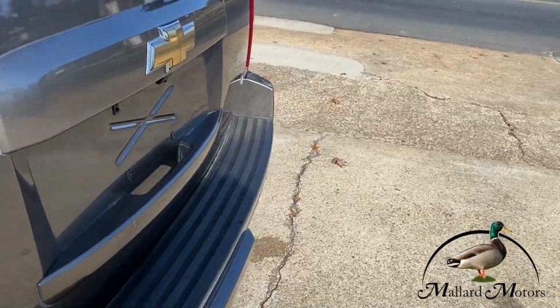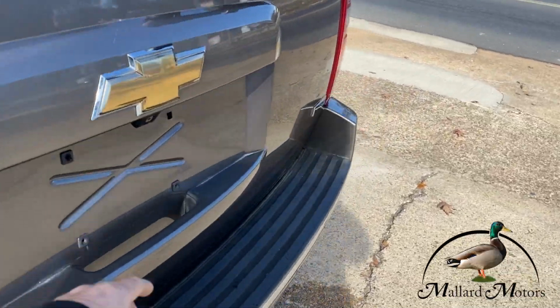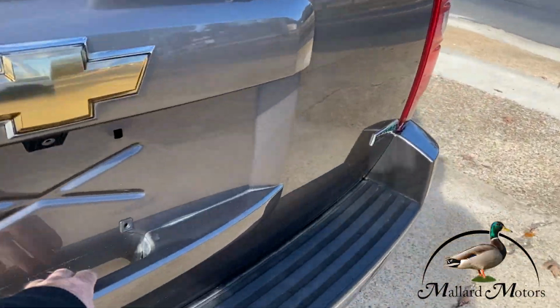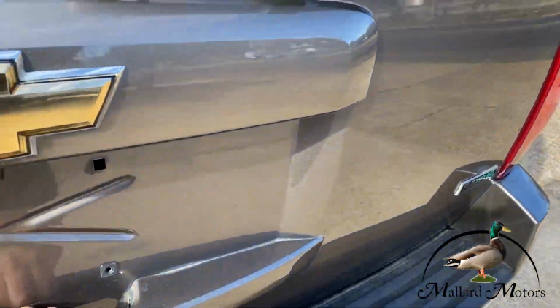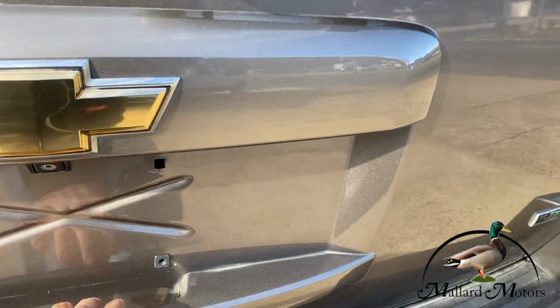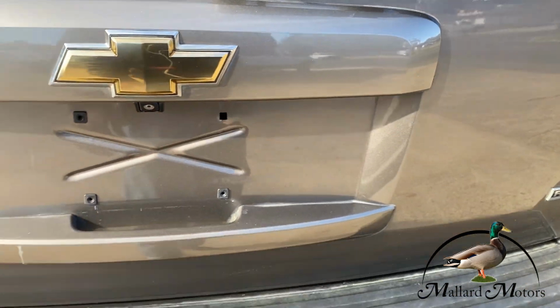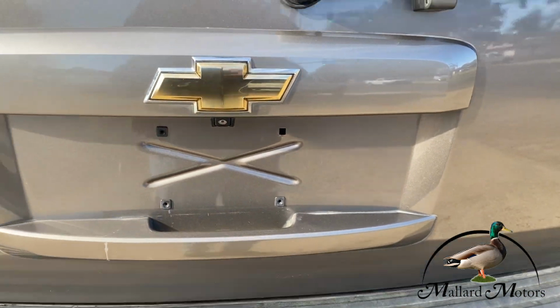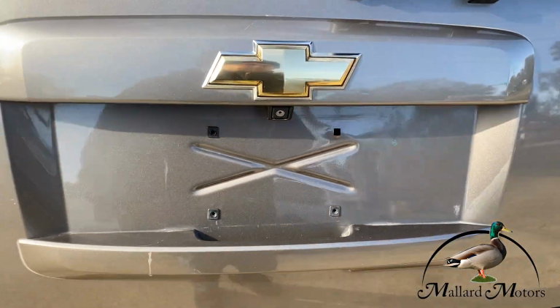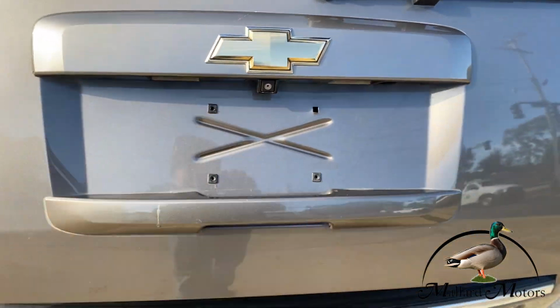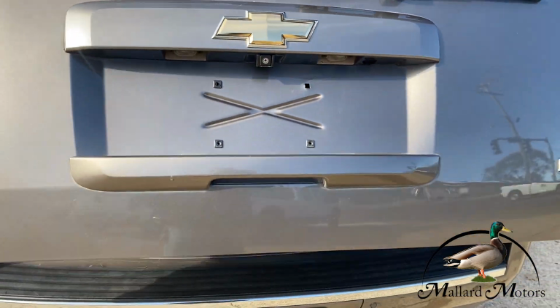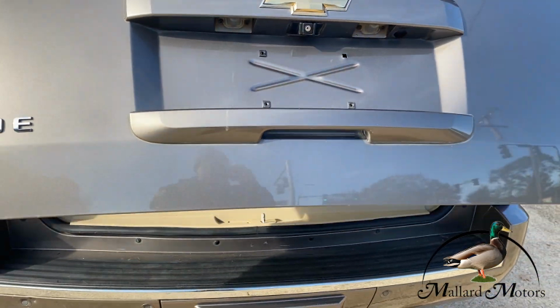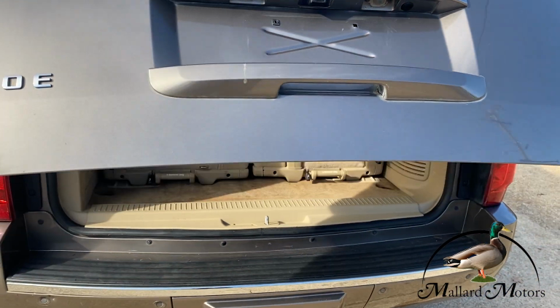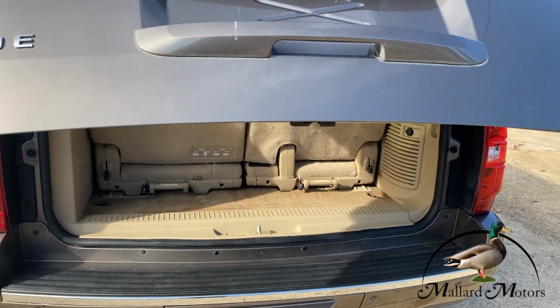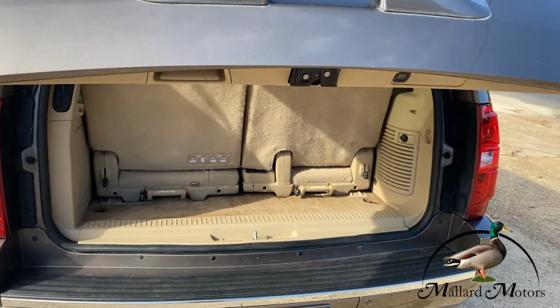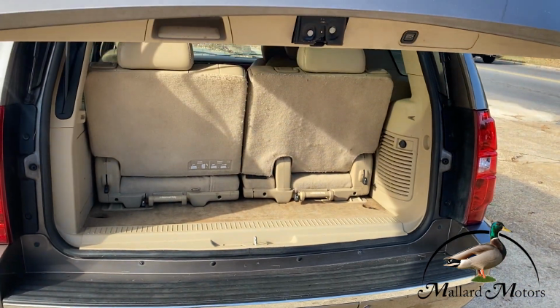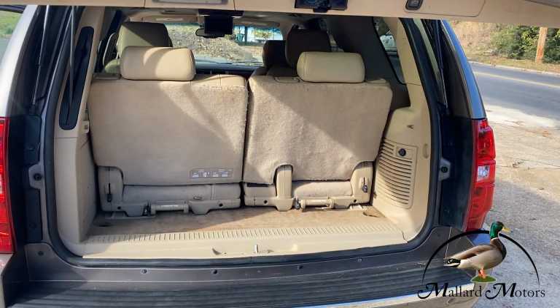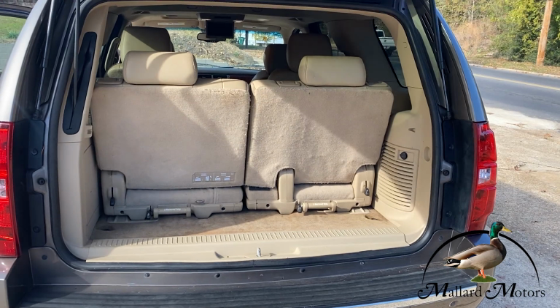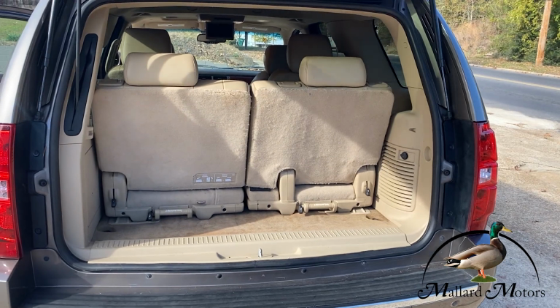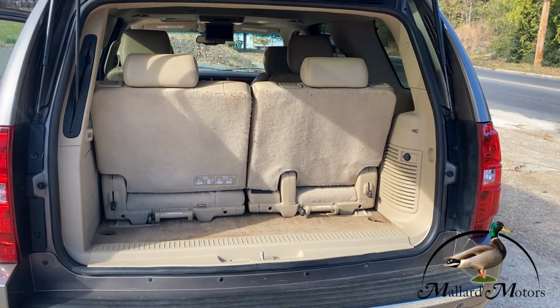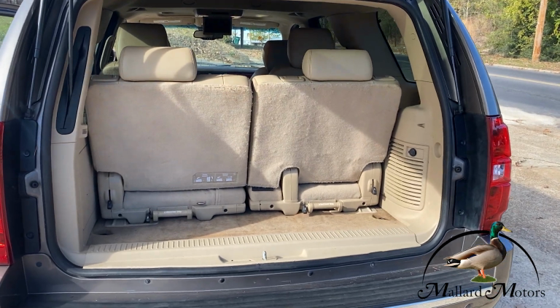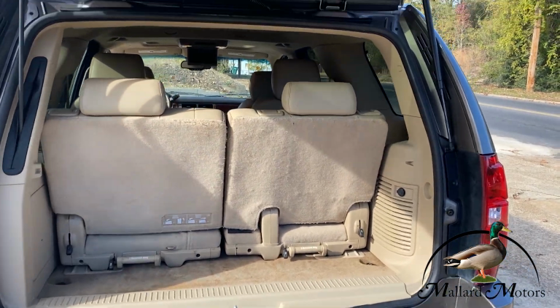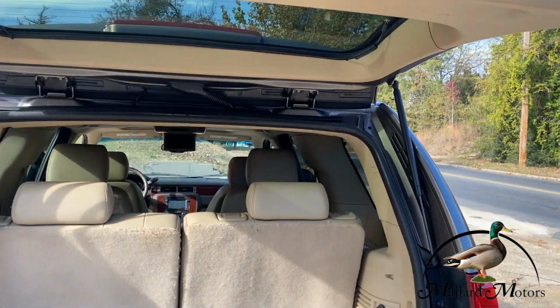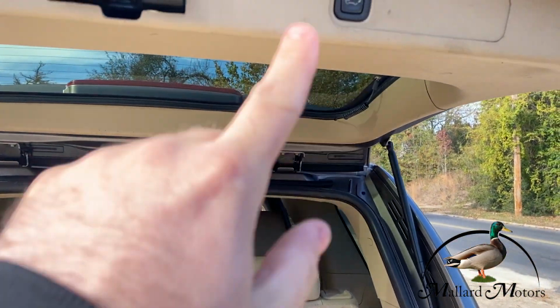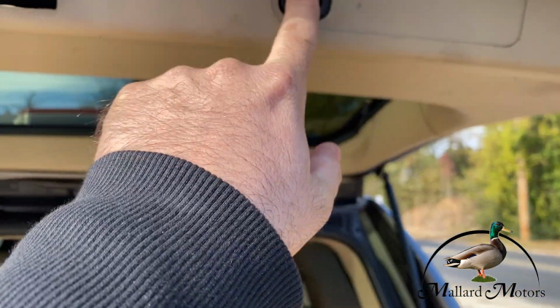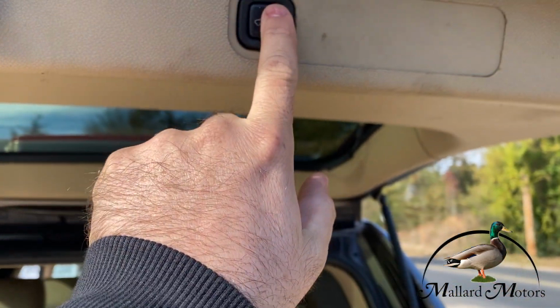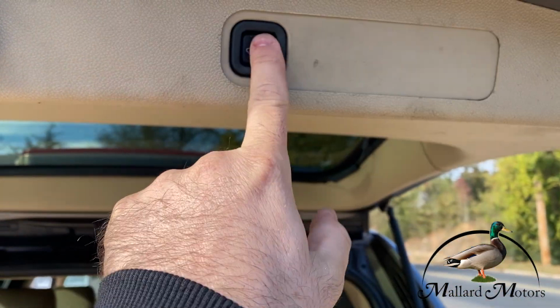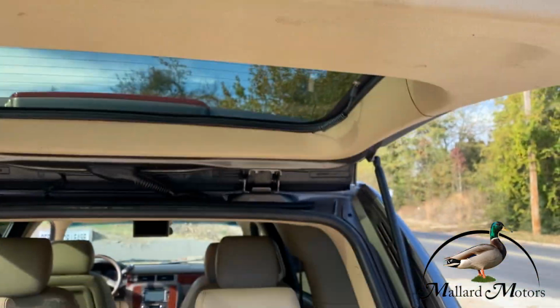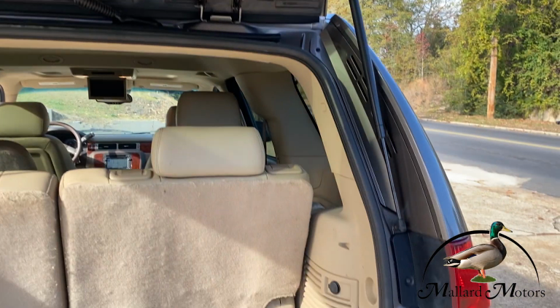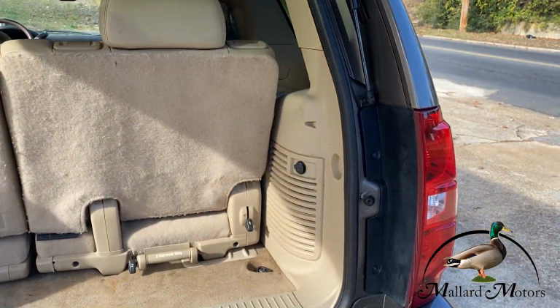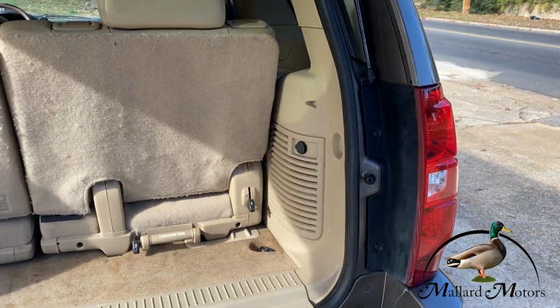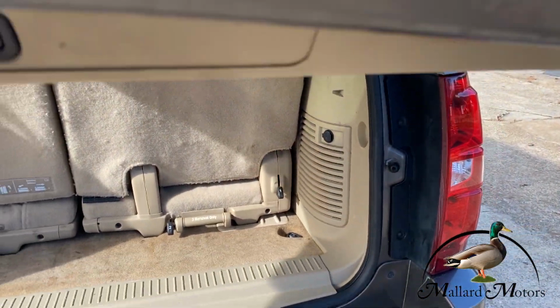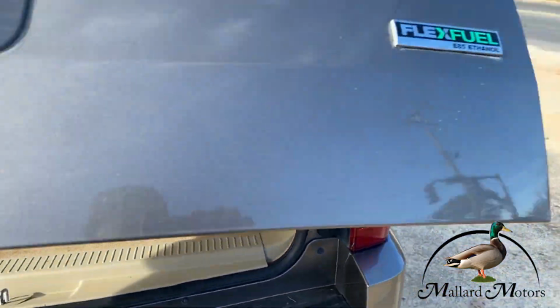You've got an automatic door on the rear here. I should mention, it does have remote start as well. The automatic door — you can just push the buttons. It's got a little 12-volt charger there.